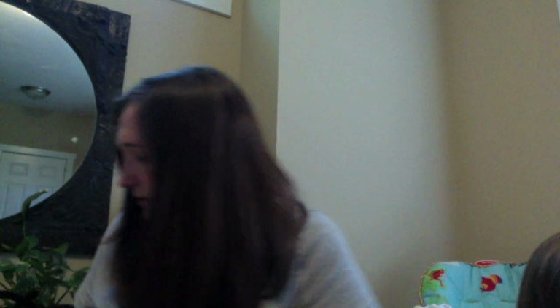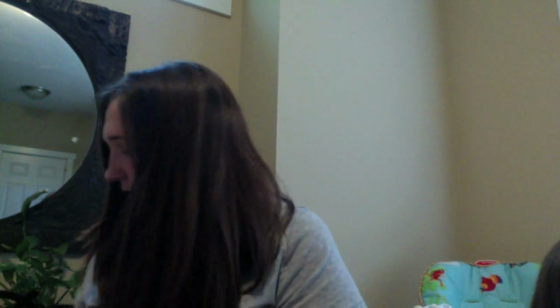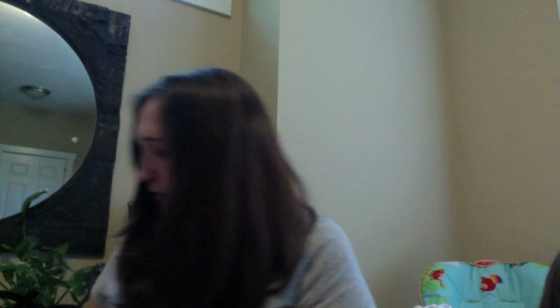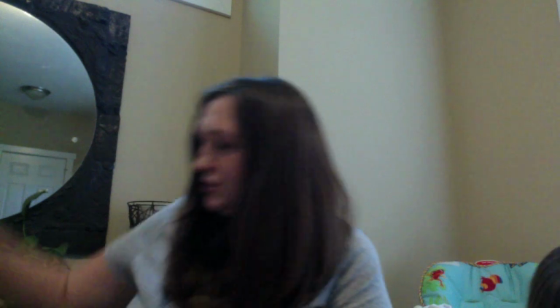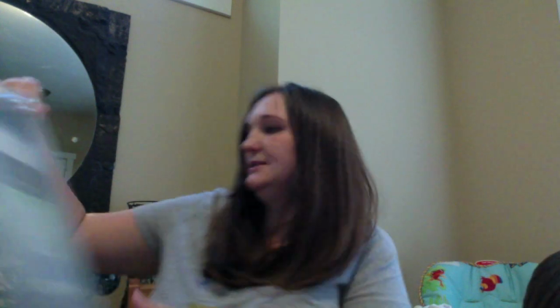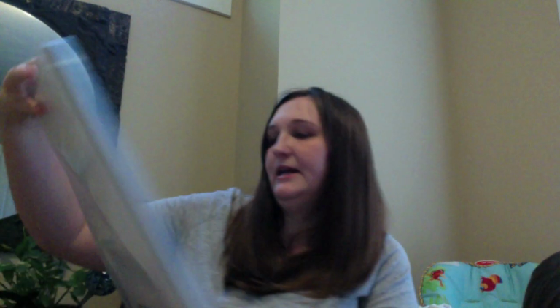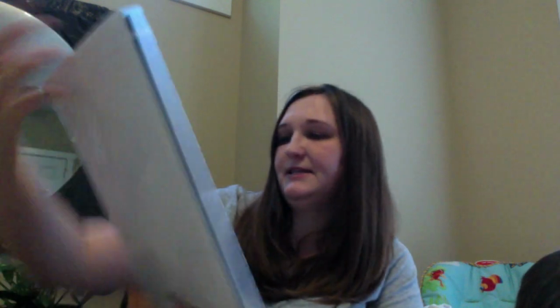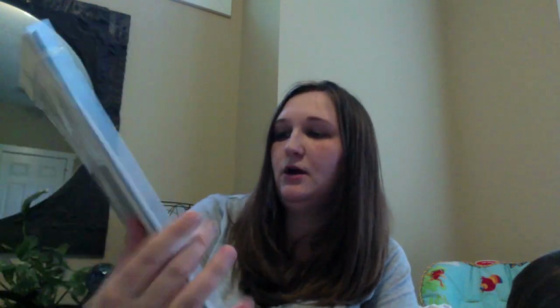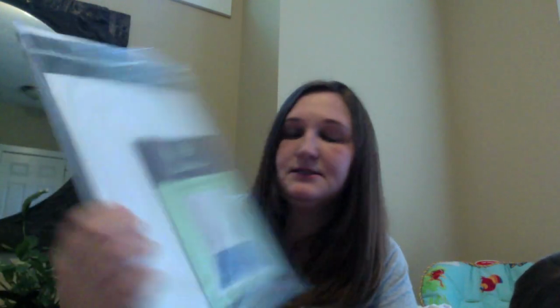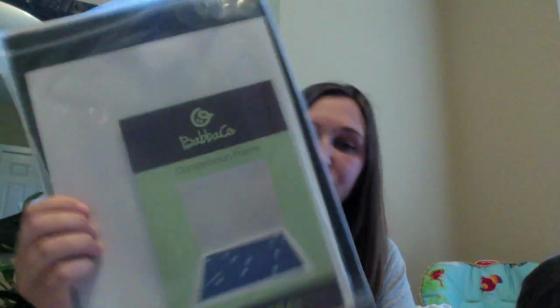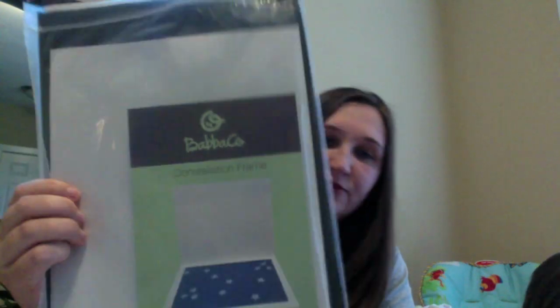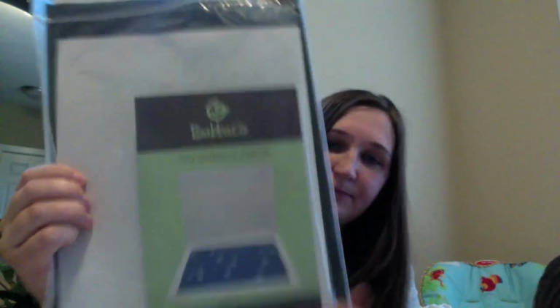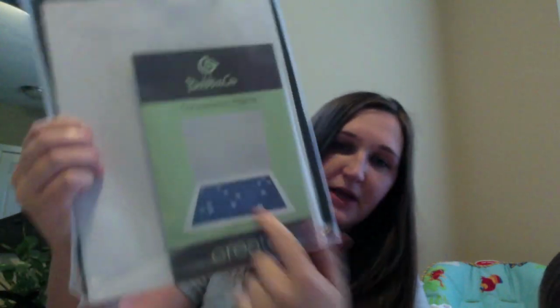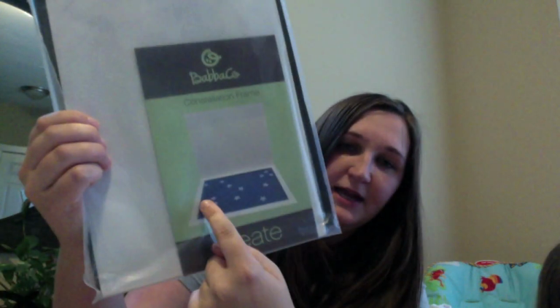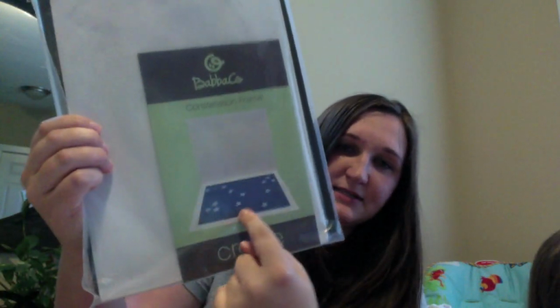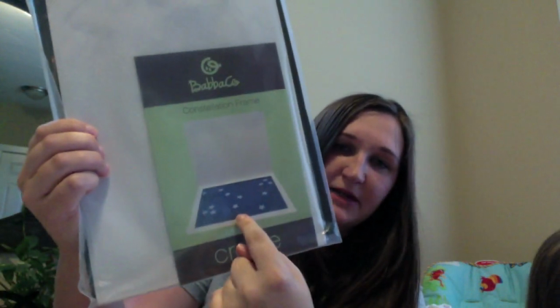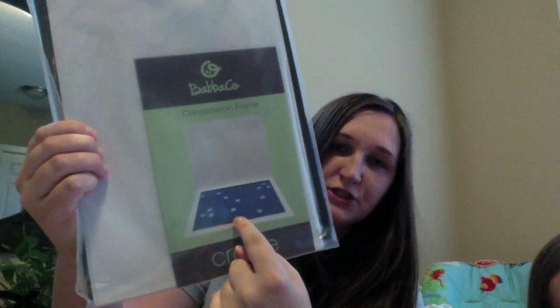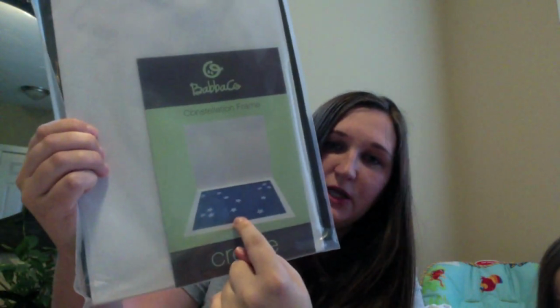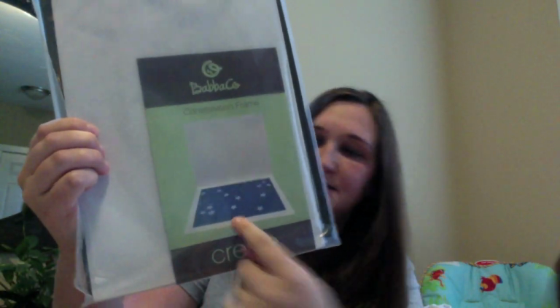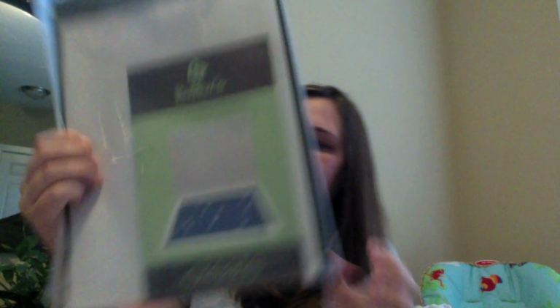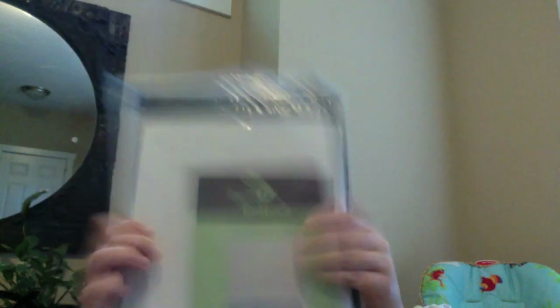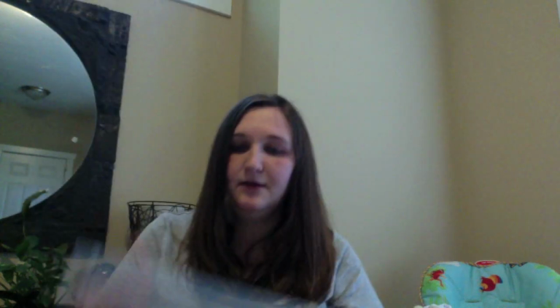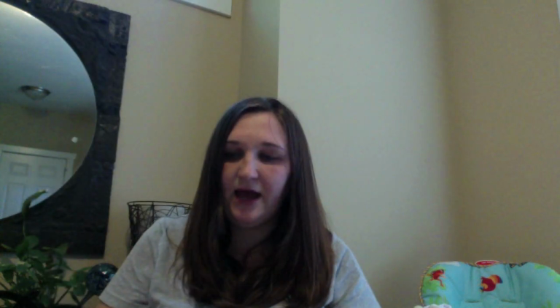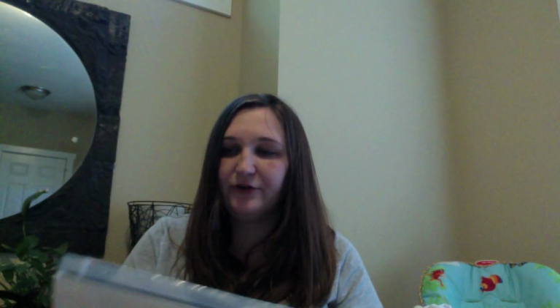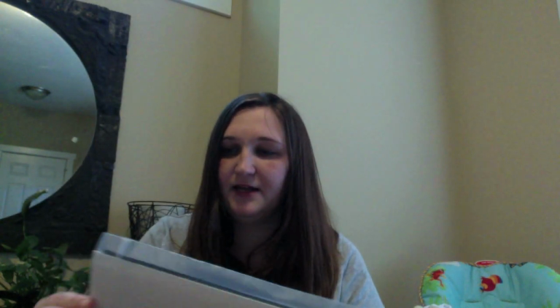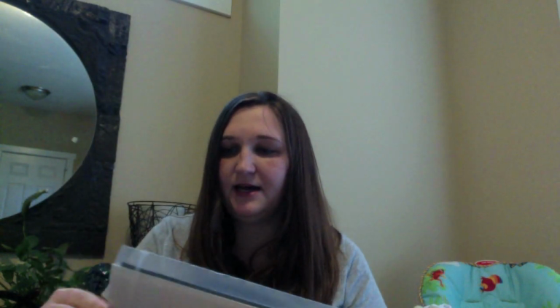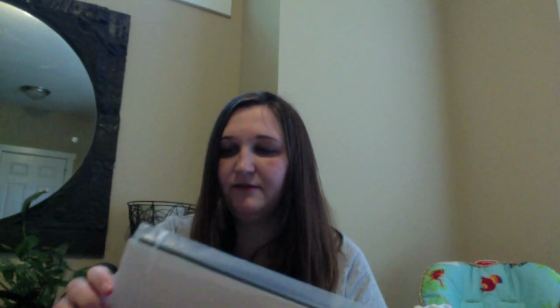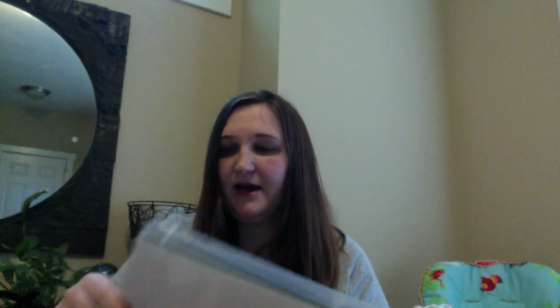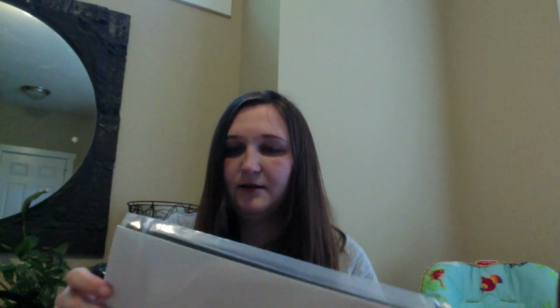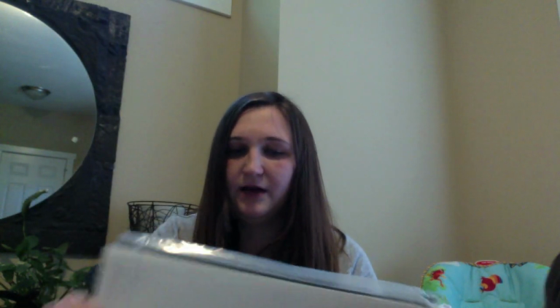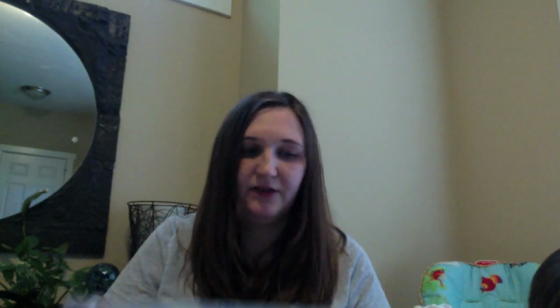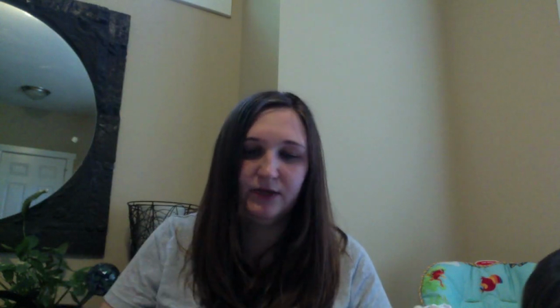The other project inside is a constellation frame. Again, it has the picture so that you can see it, and everything inside the bag — everything you'll need.